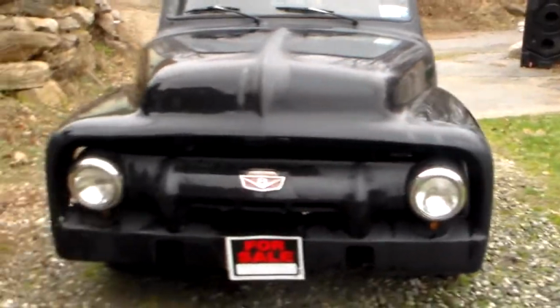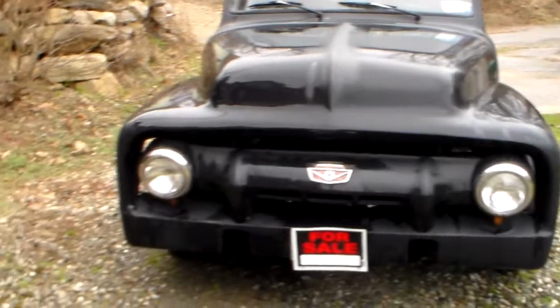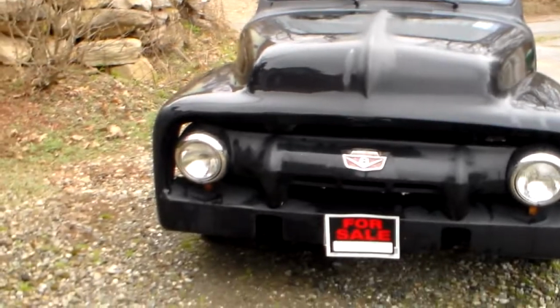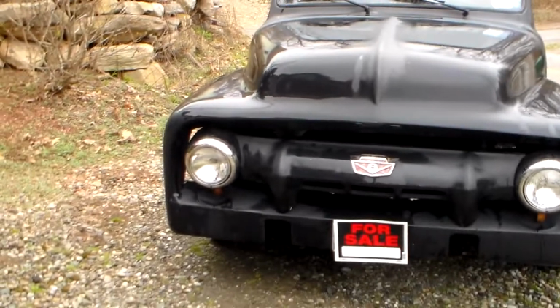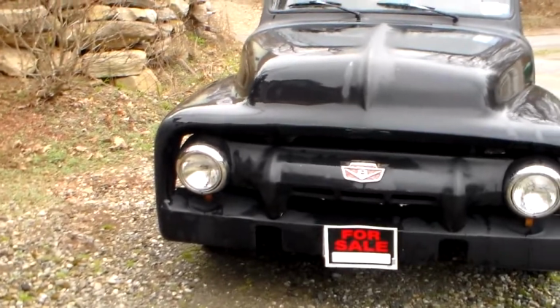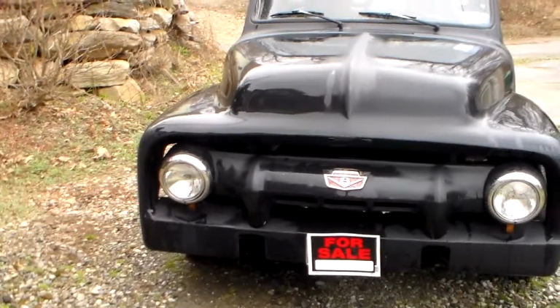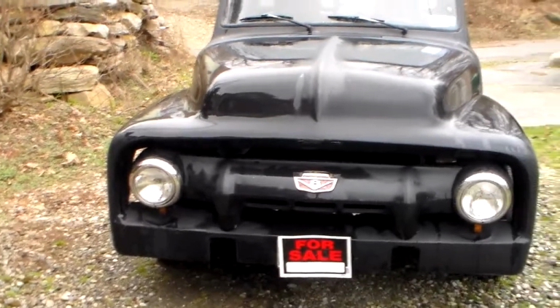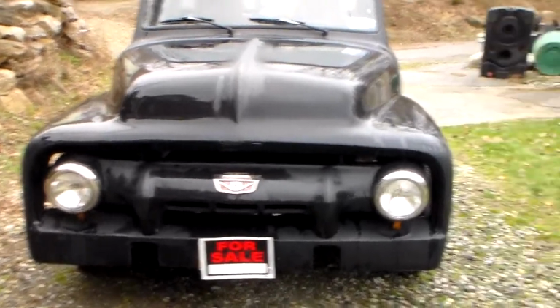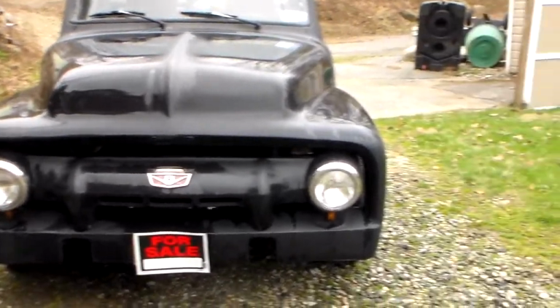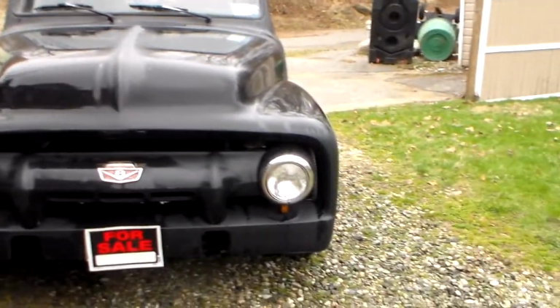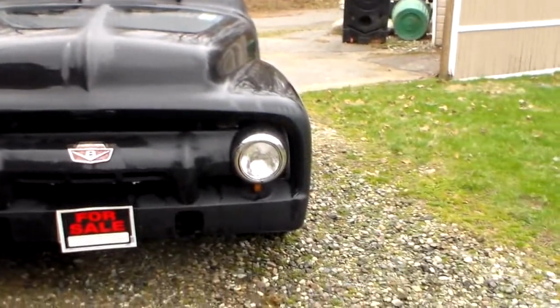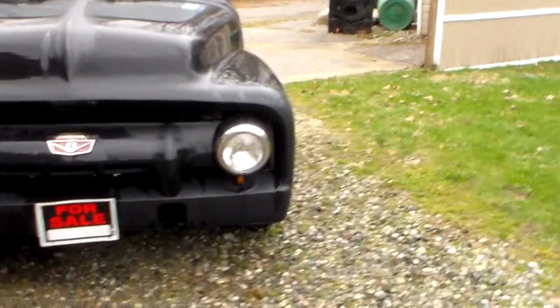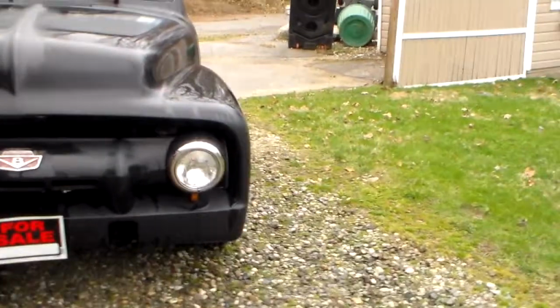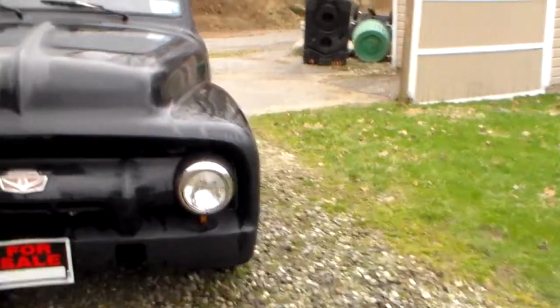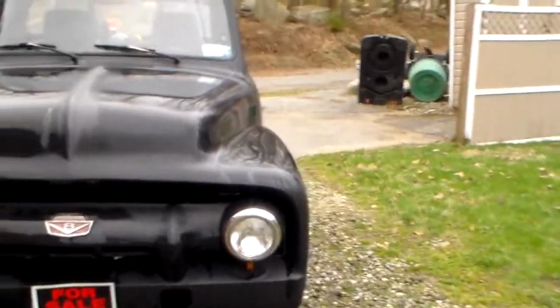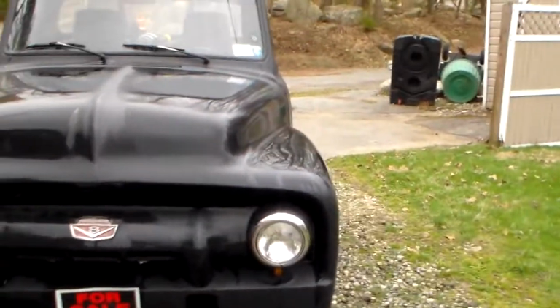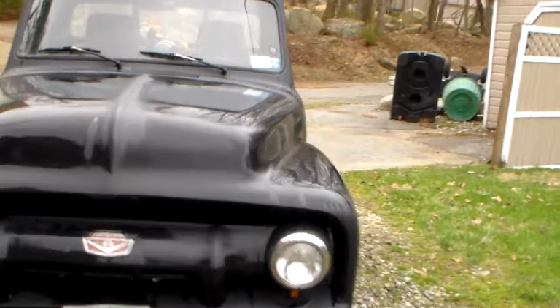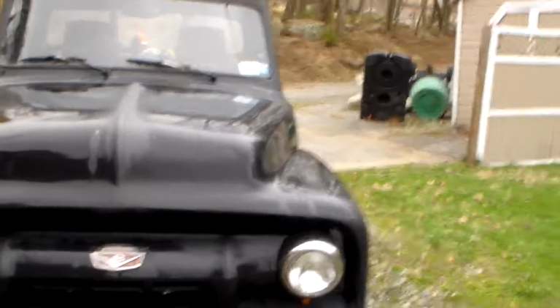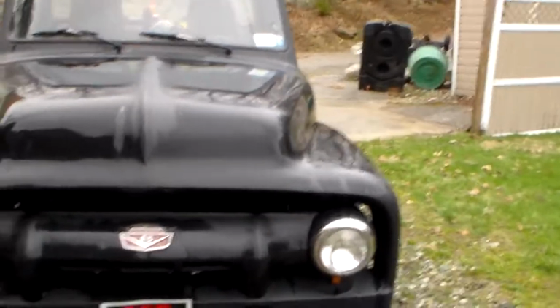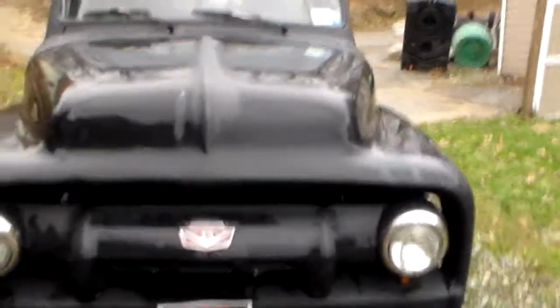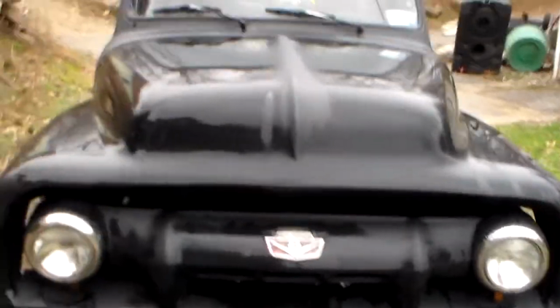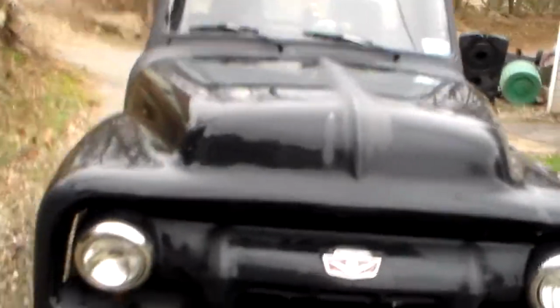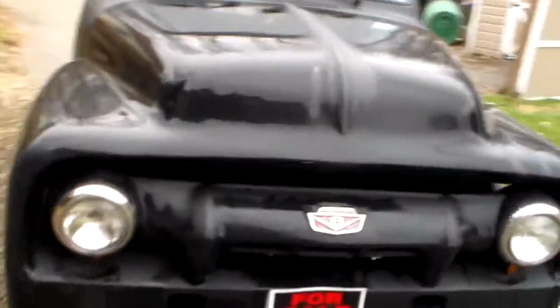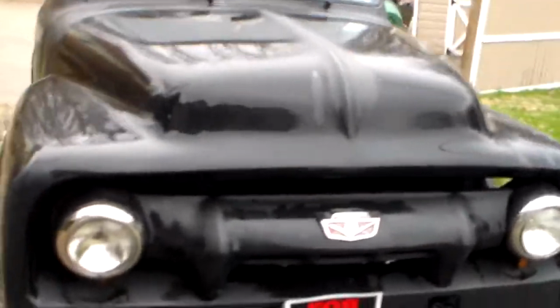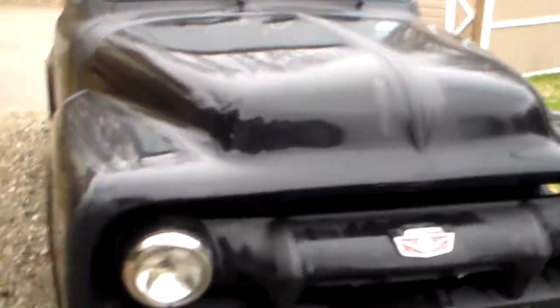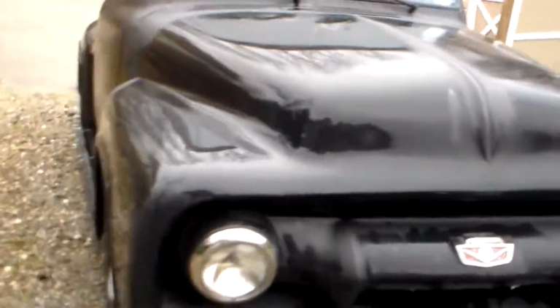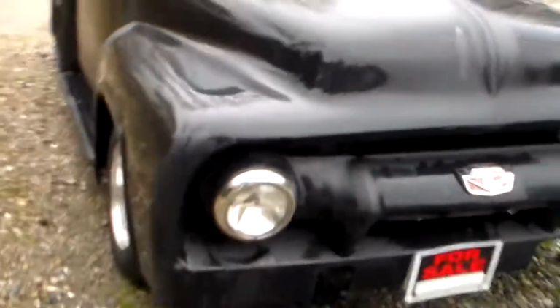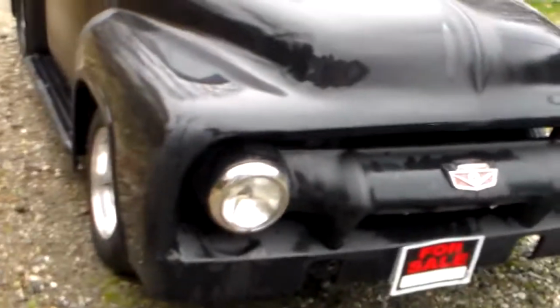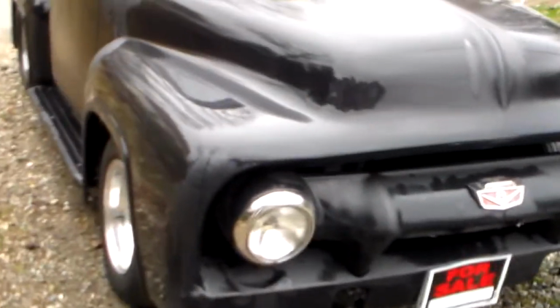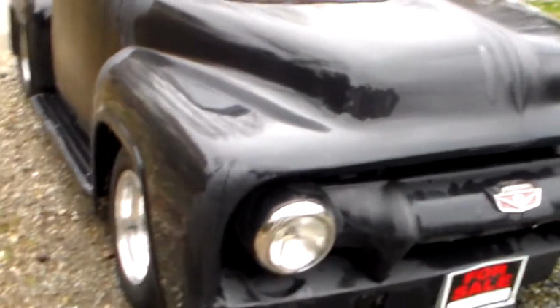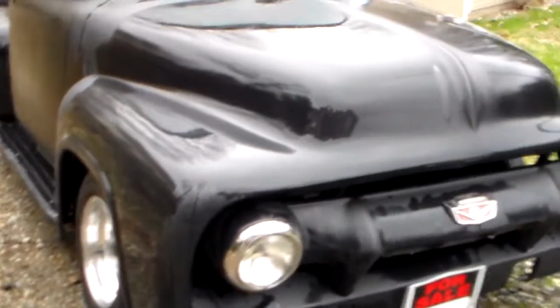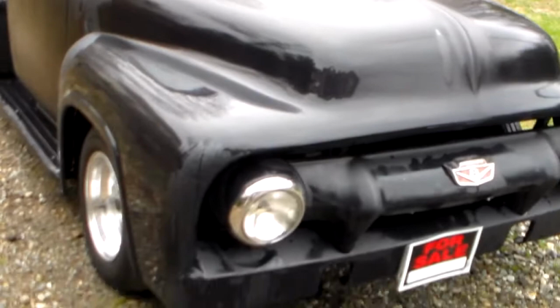Stock nose on it, just a glass nose with the stock grille and headlights. All the lights work, everything works. The truck is on the road — been building this truck for a couple of years now.